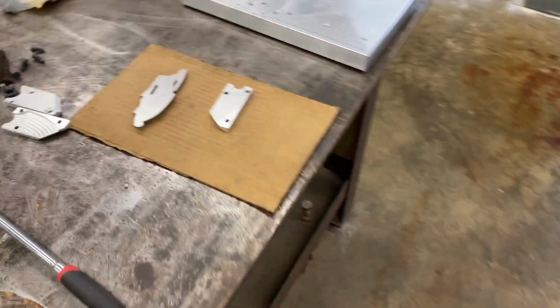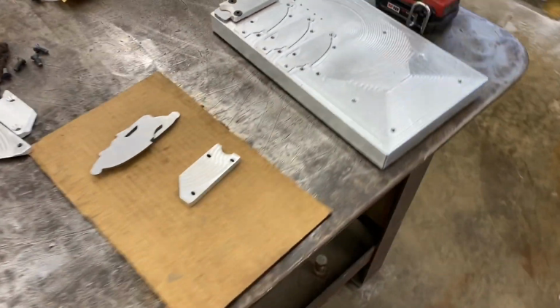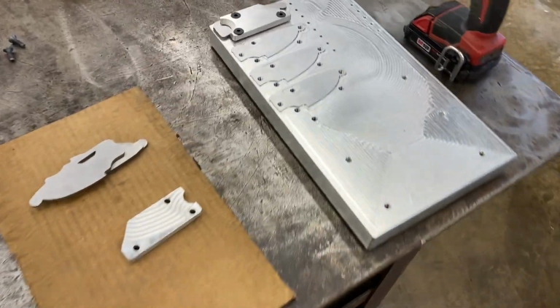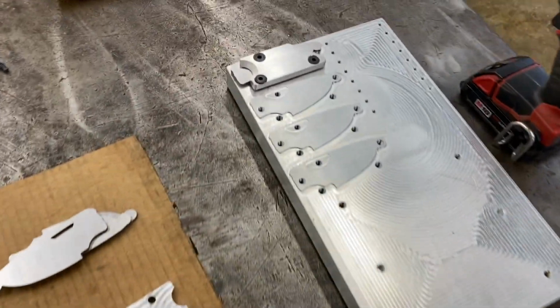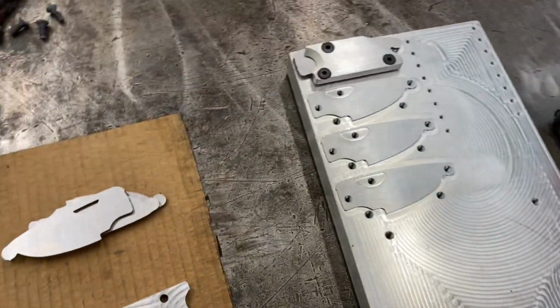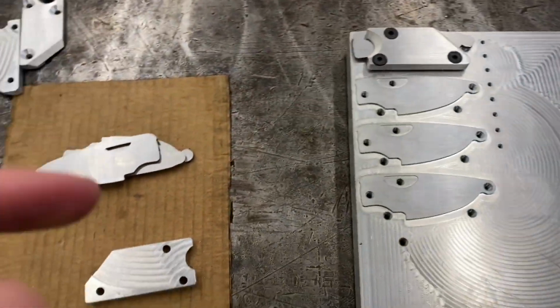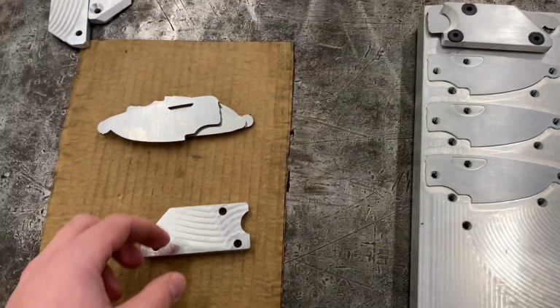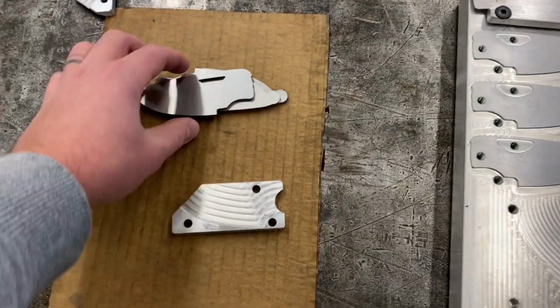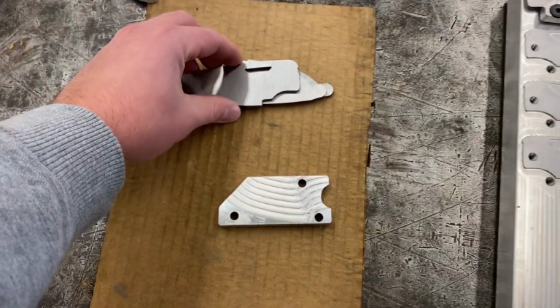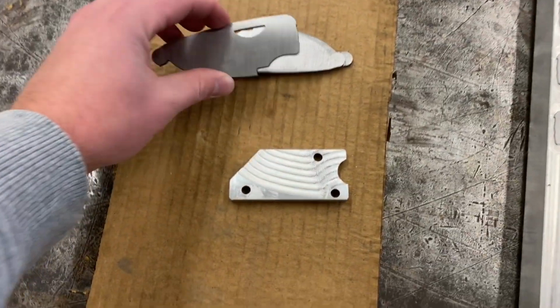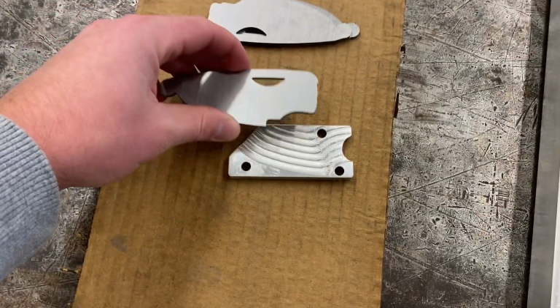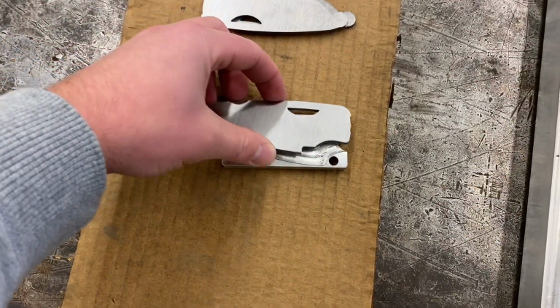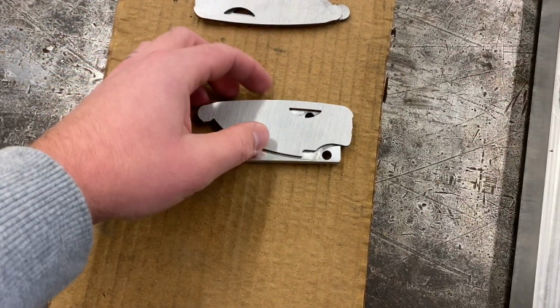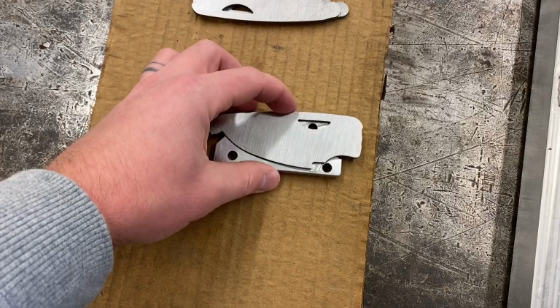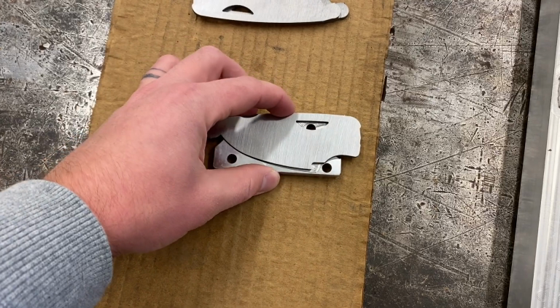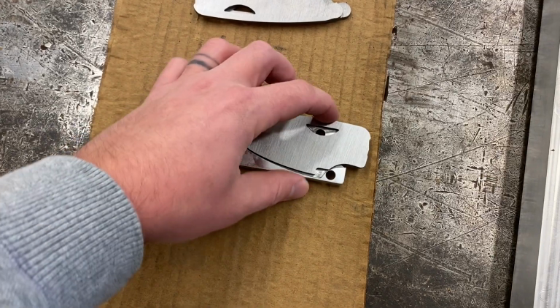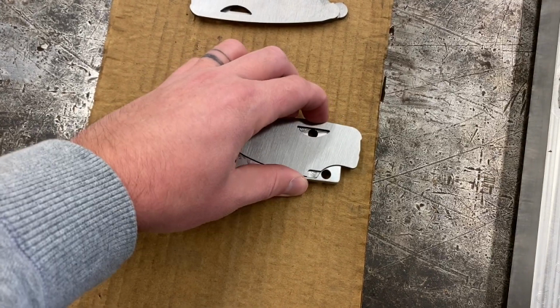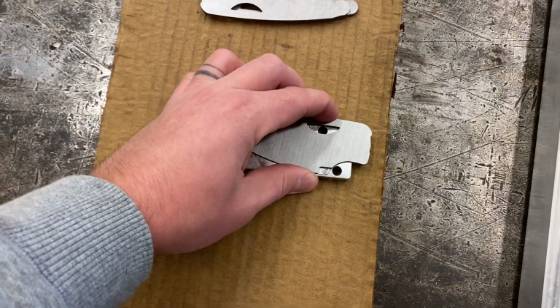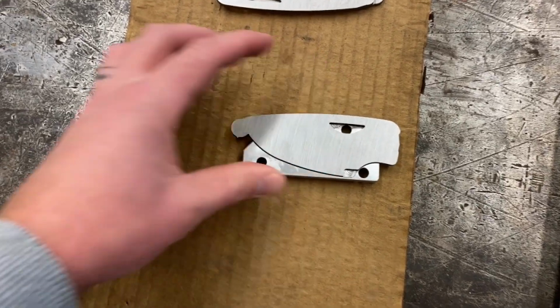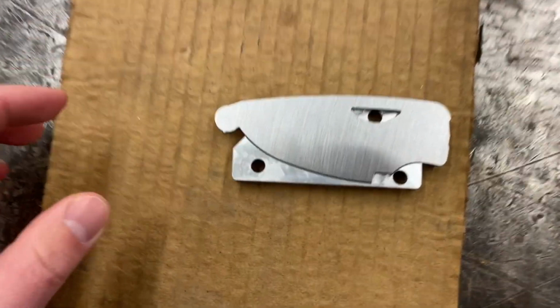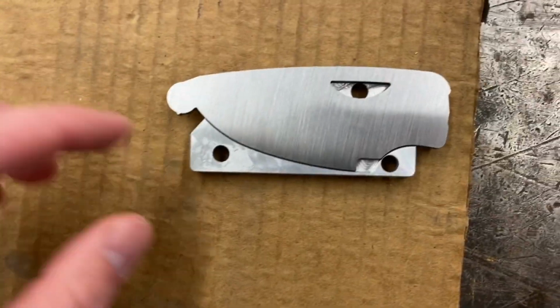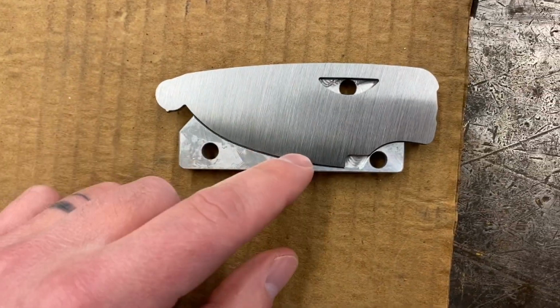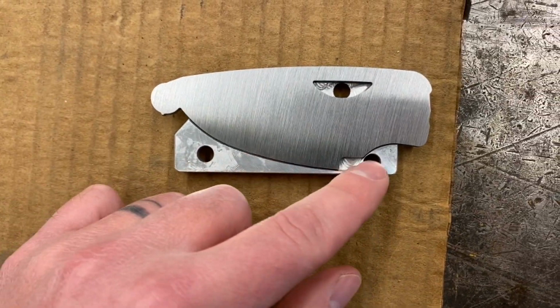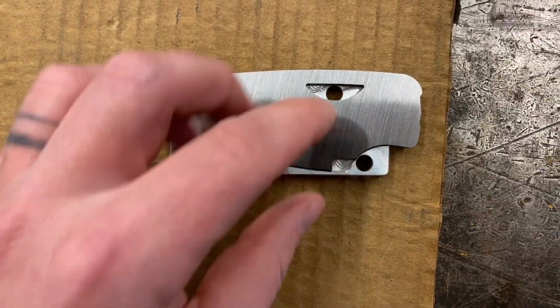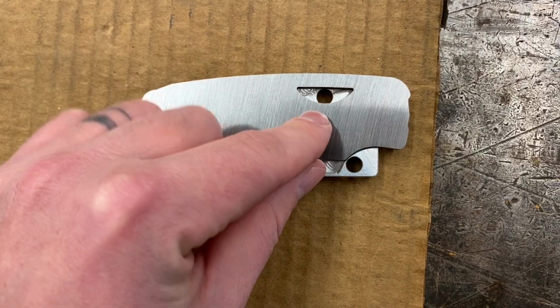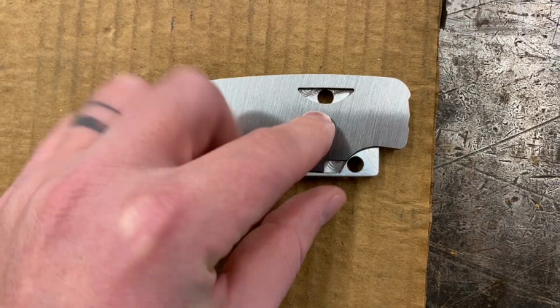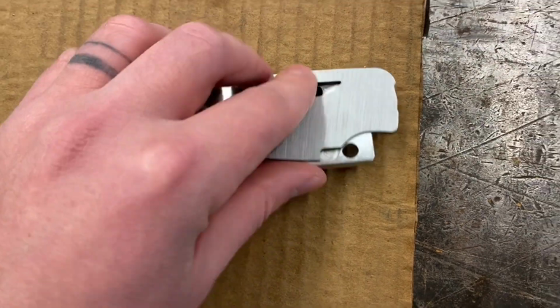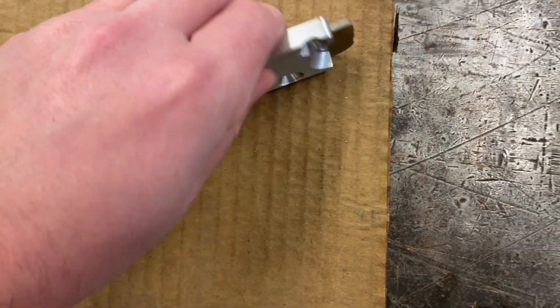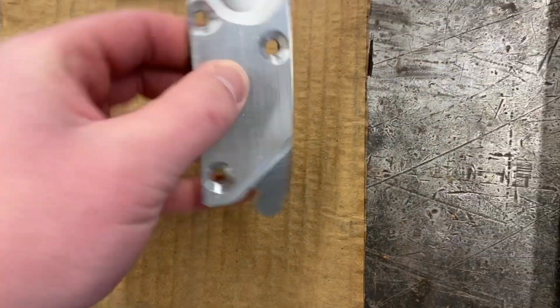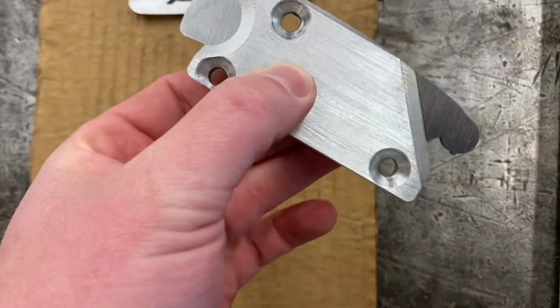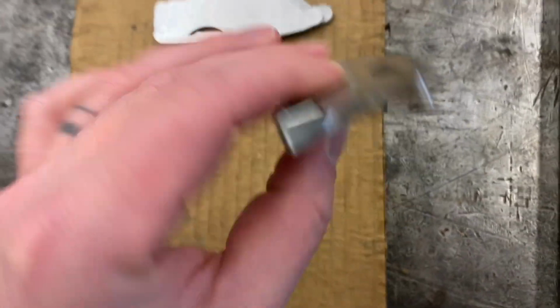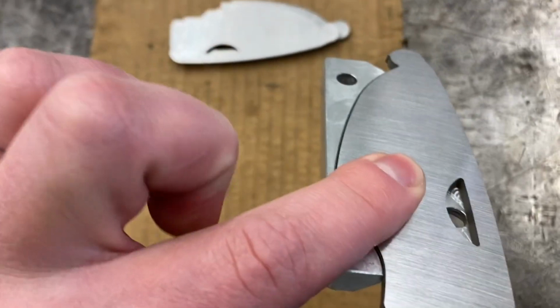So here is my other pallet. And this is the clamps, how they work. This way they fit right in, it locates them, so I can bolt through that hole.